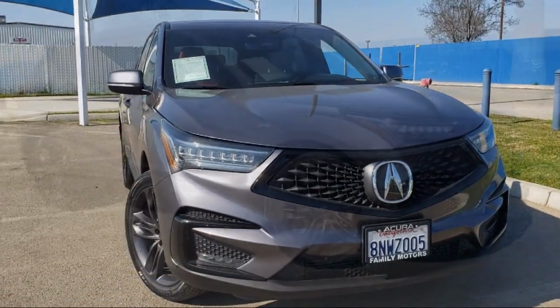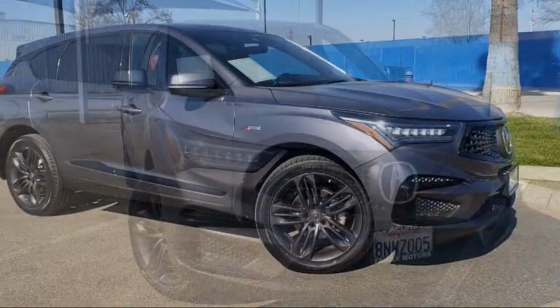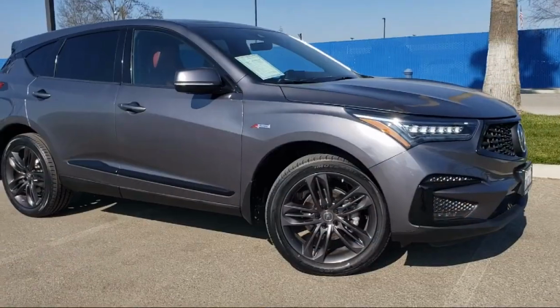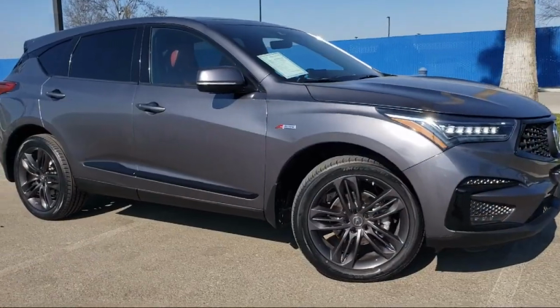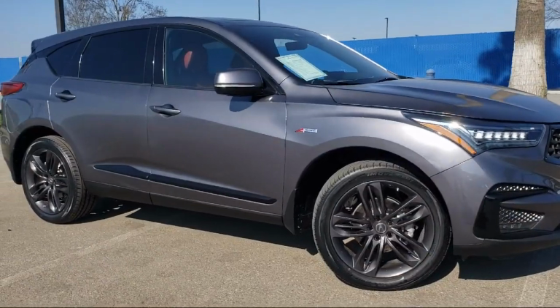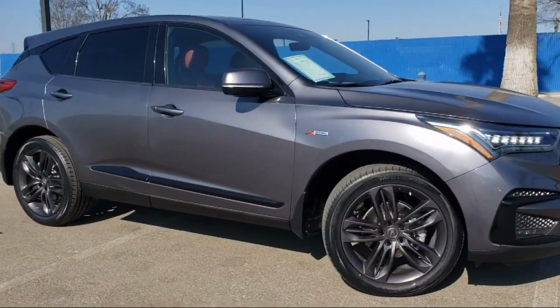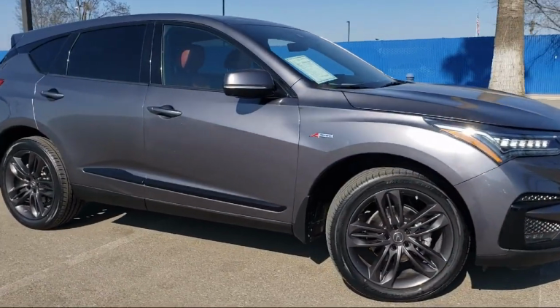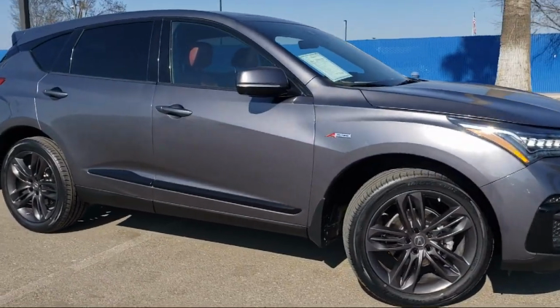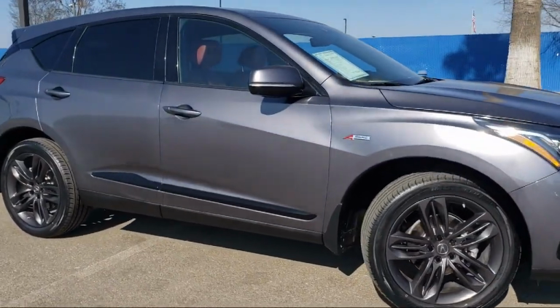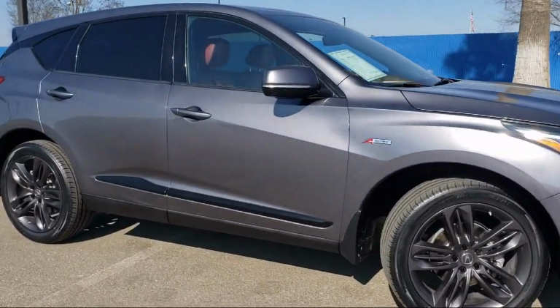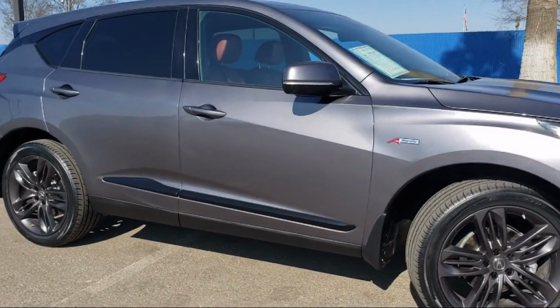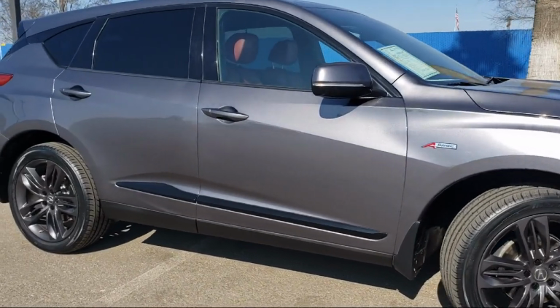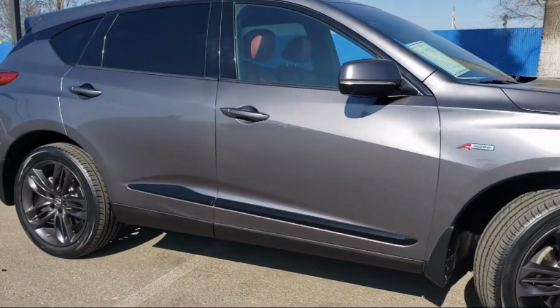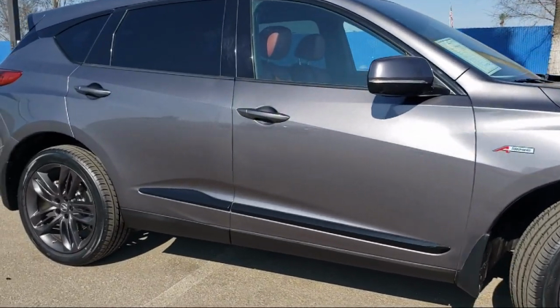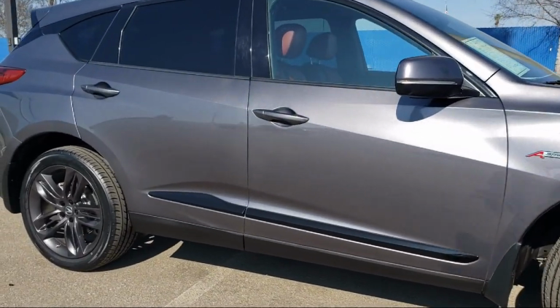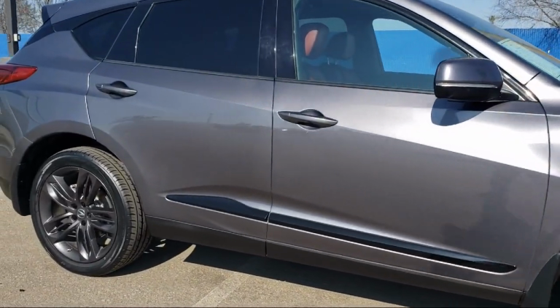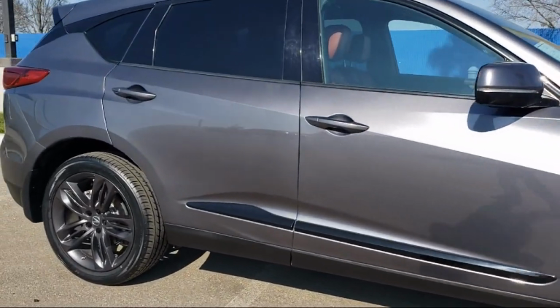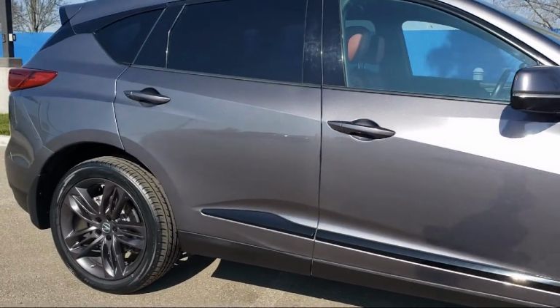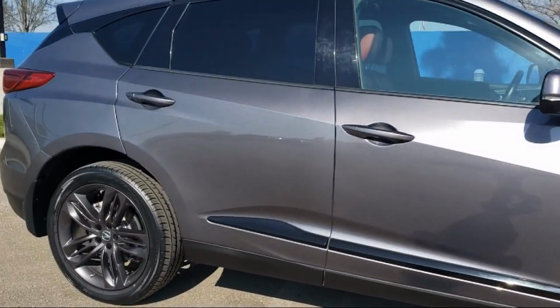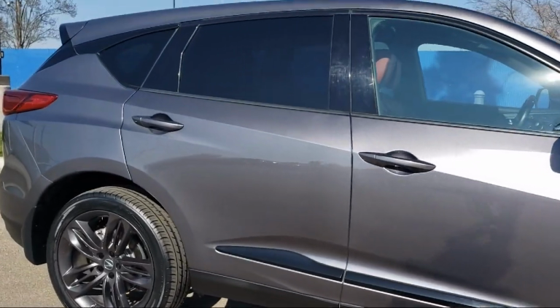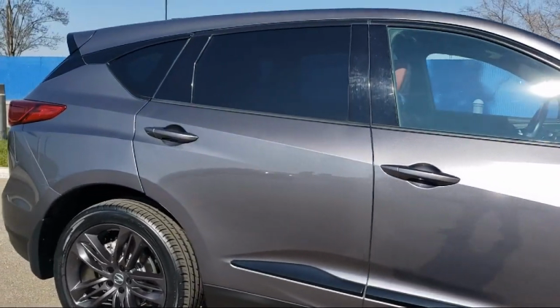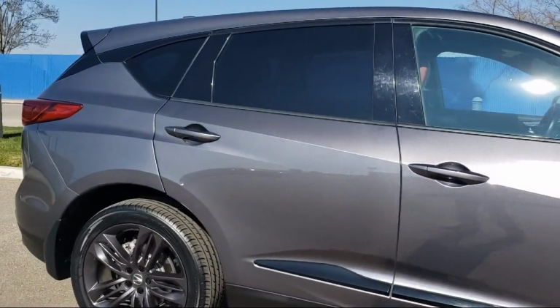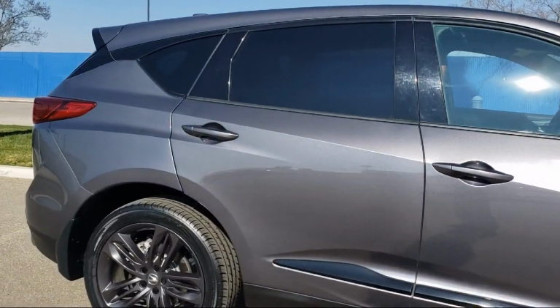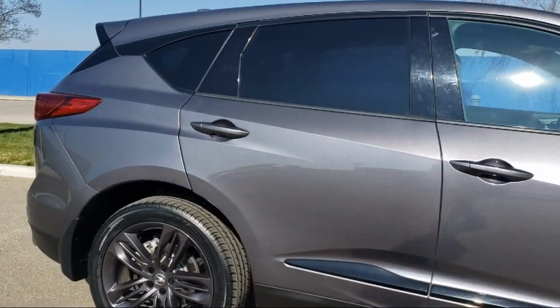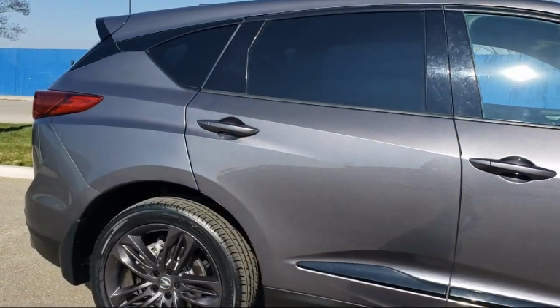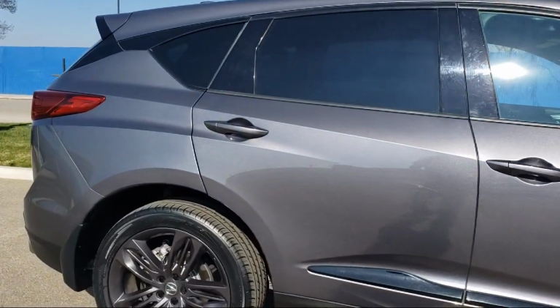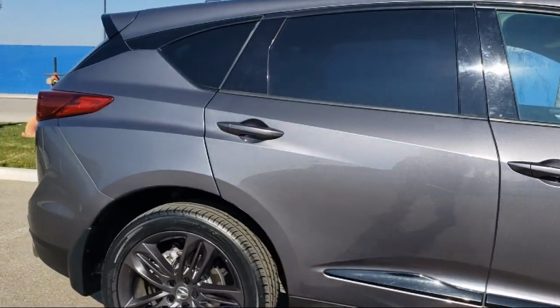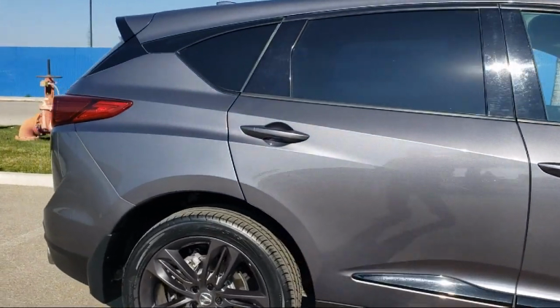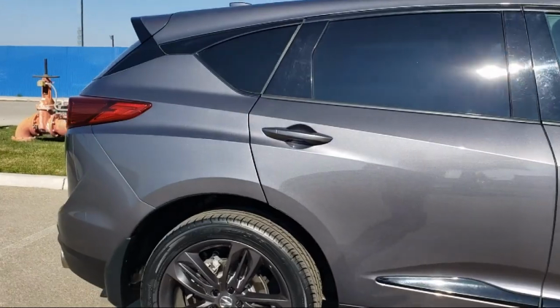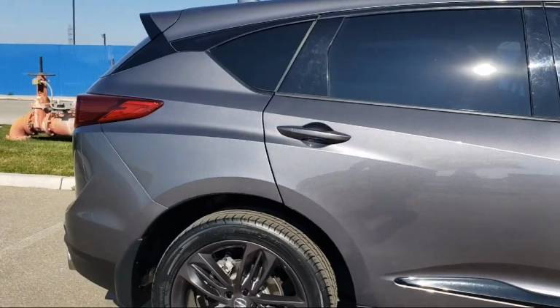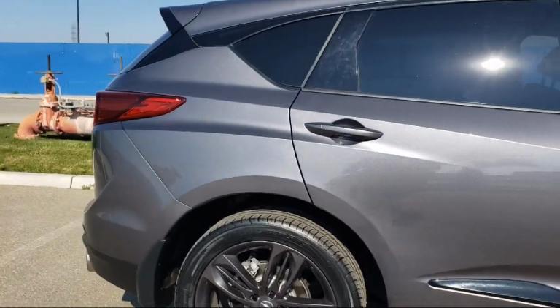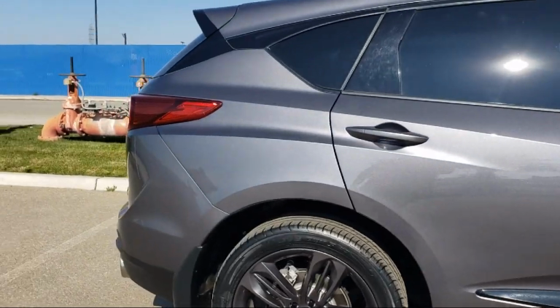It also features keyless entry, MP3 player, Apple CarPlay, electrochromatic rearview mirror, and has less than 35,000 miles on the odometer.